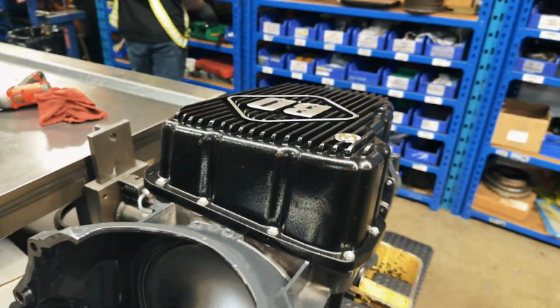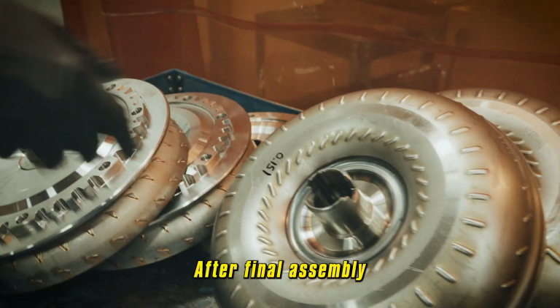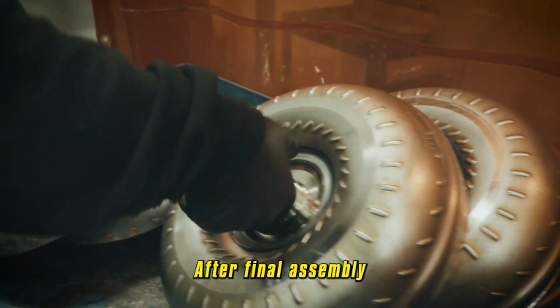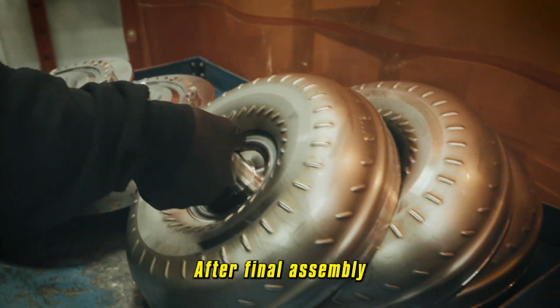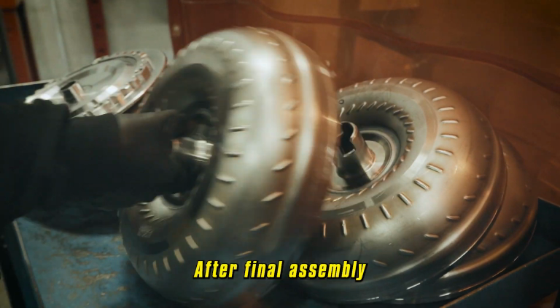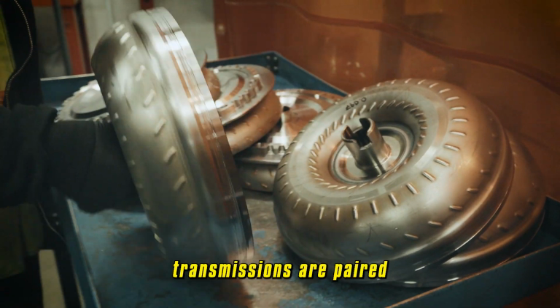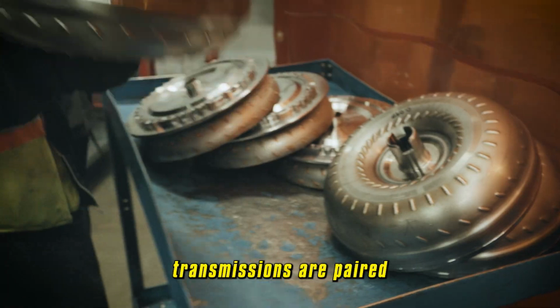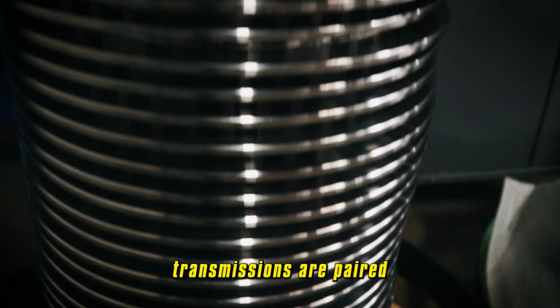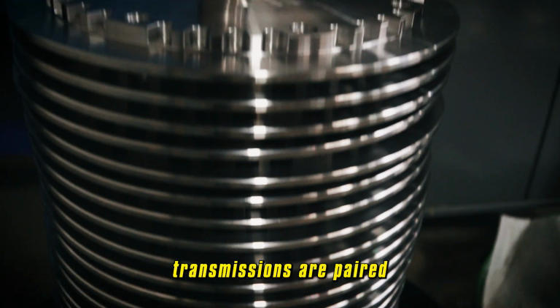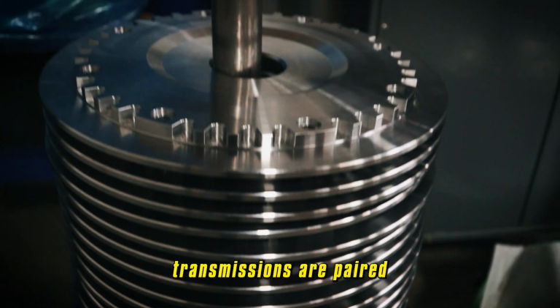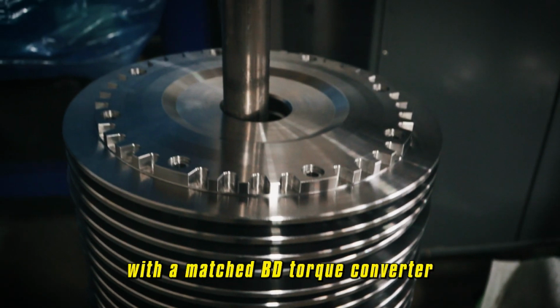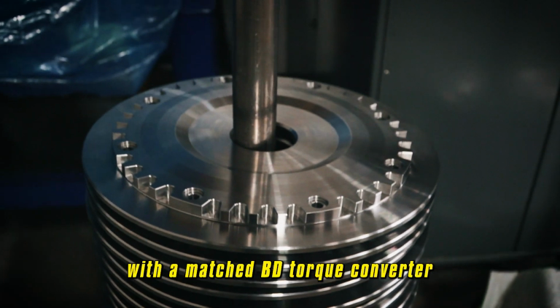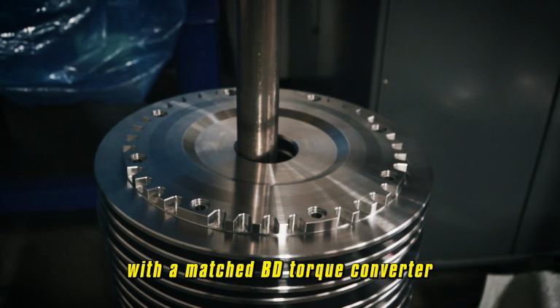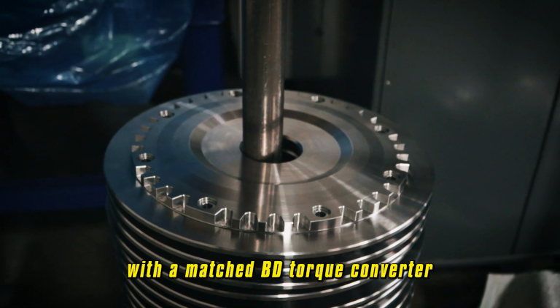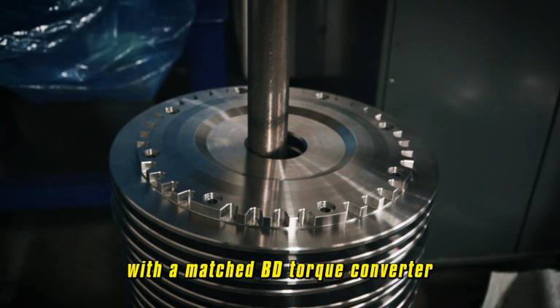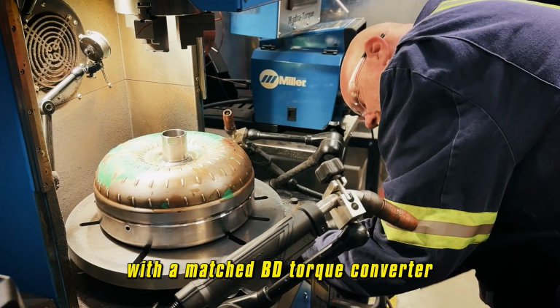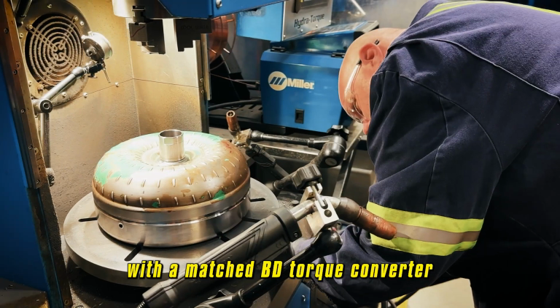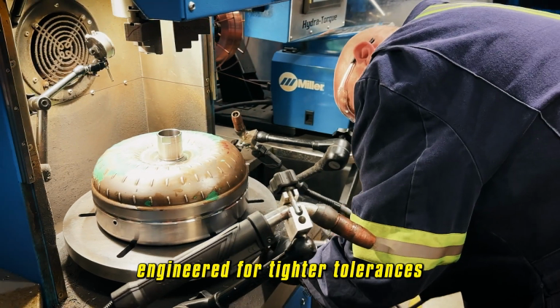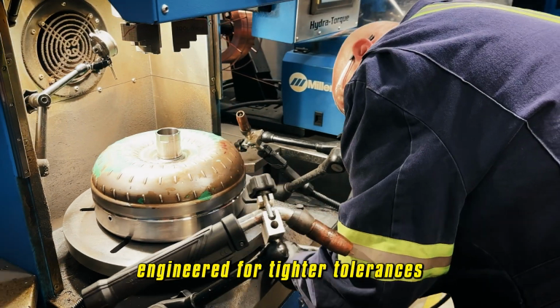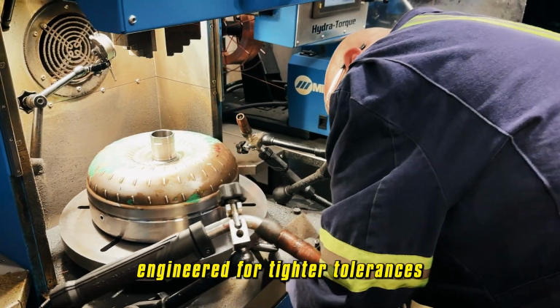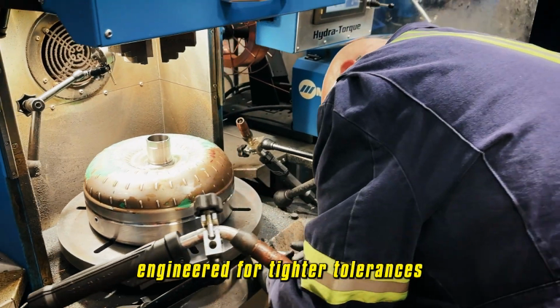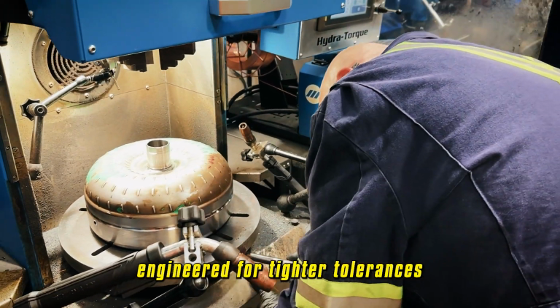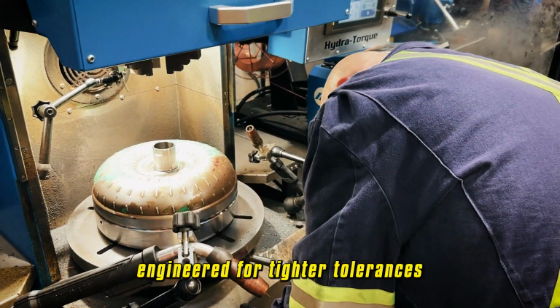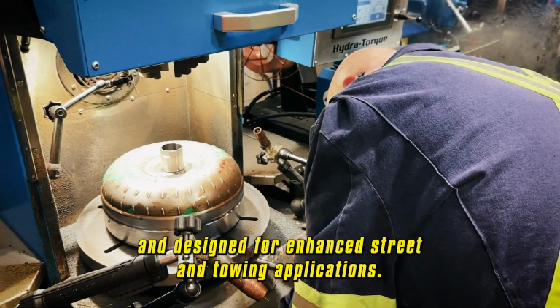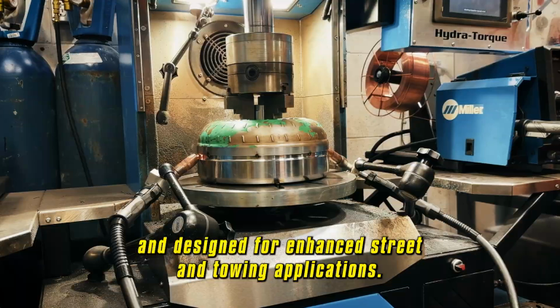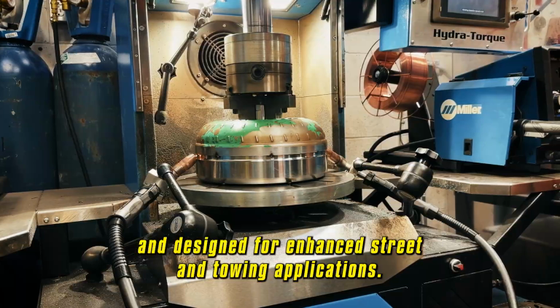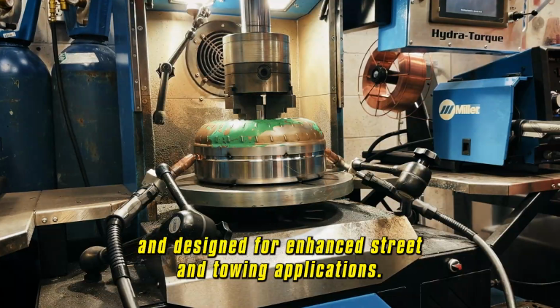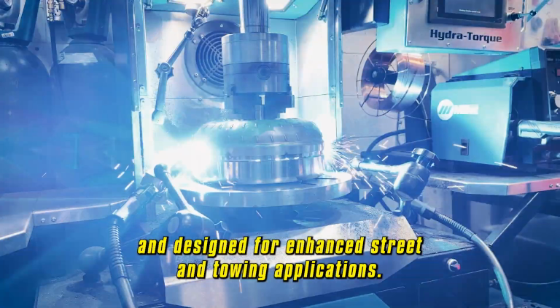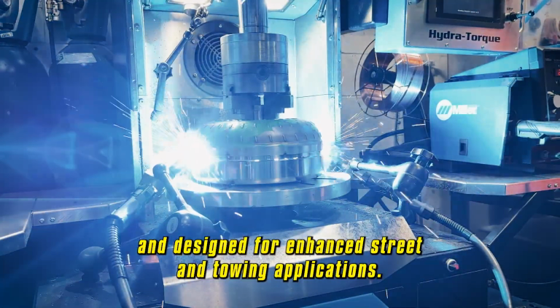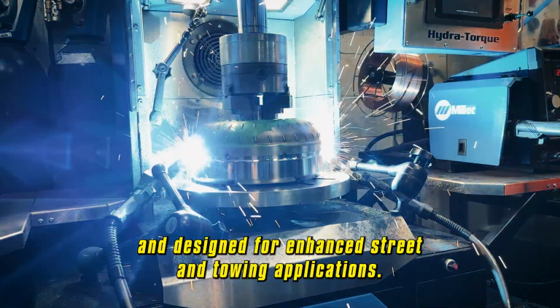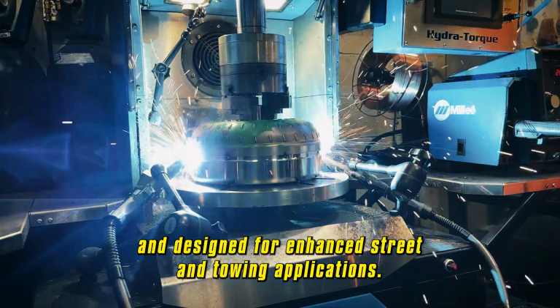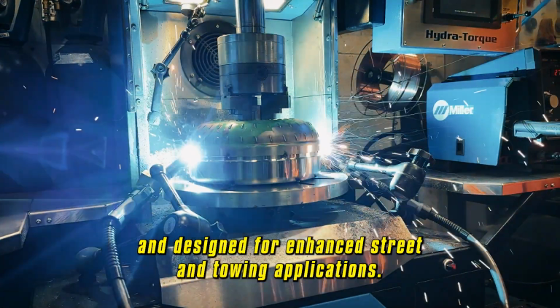After final assembly, transmissions are paired with a matched BD torque converter engineered for tighter tolerances and designed for enhanced street and towing applications.